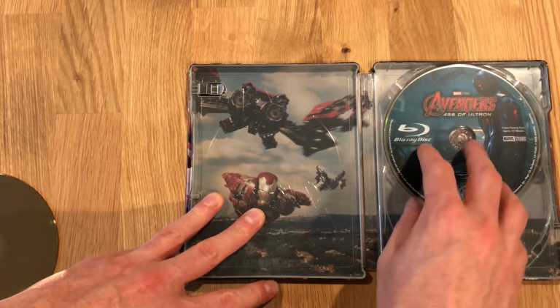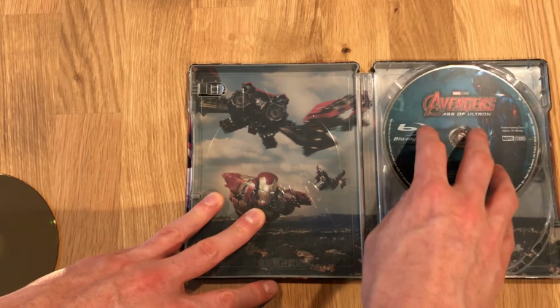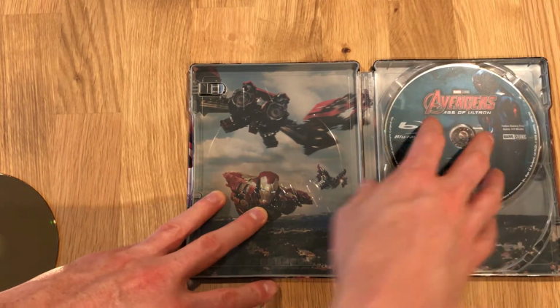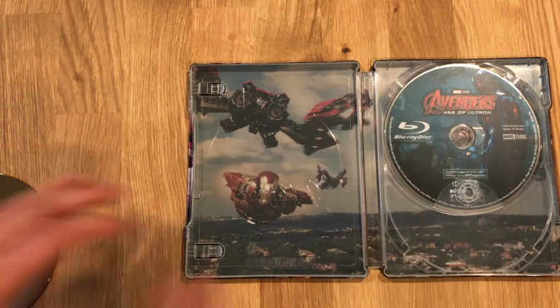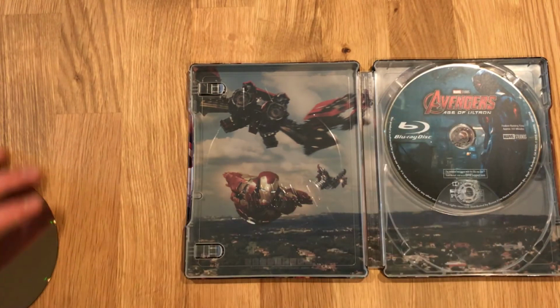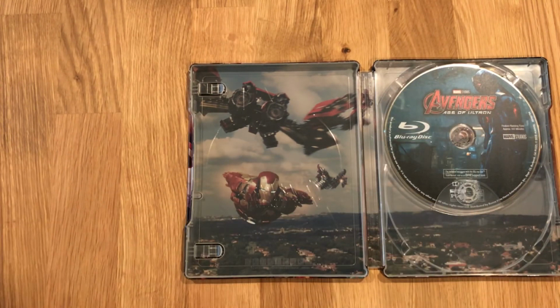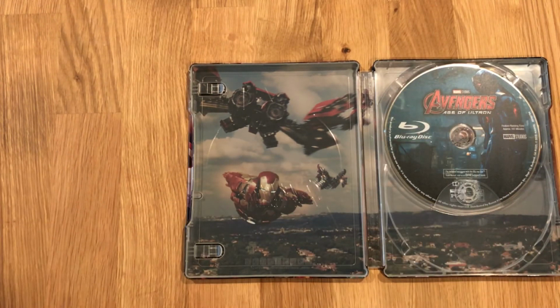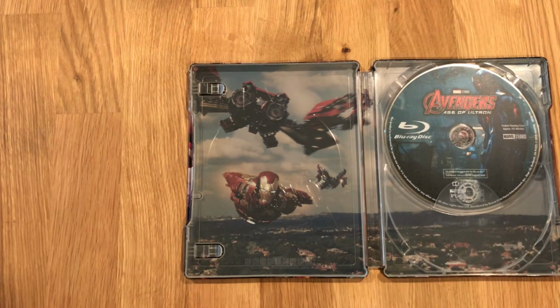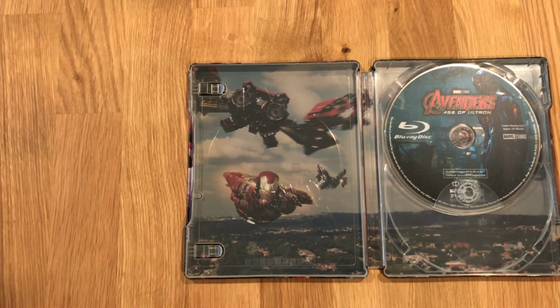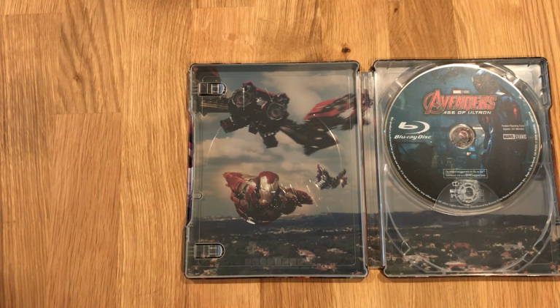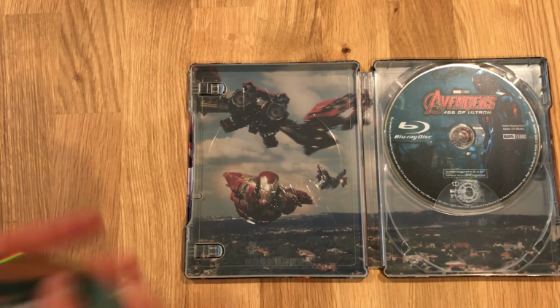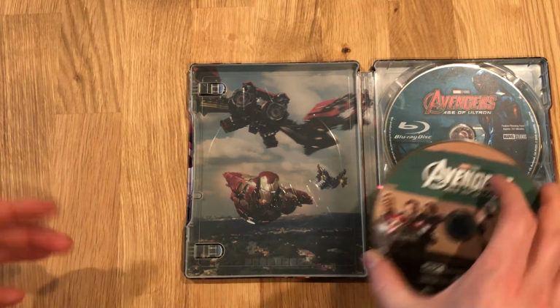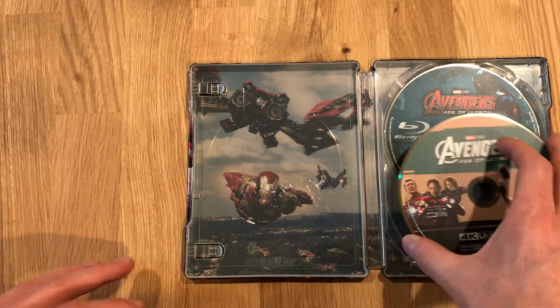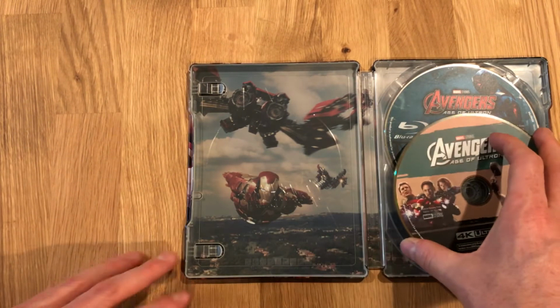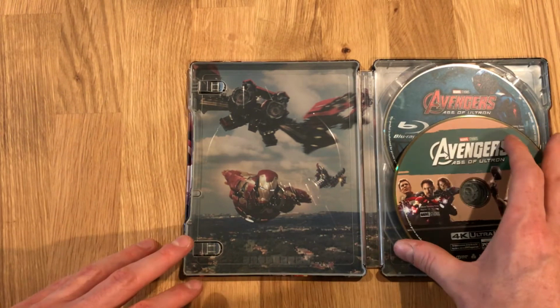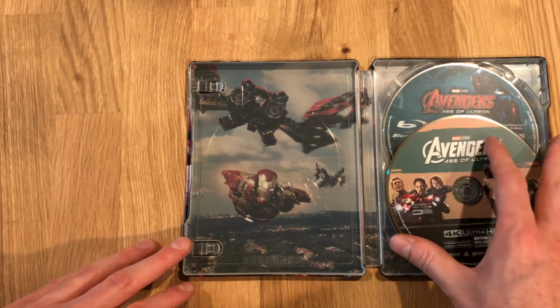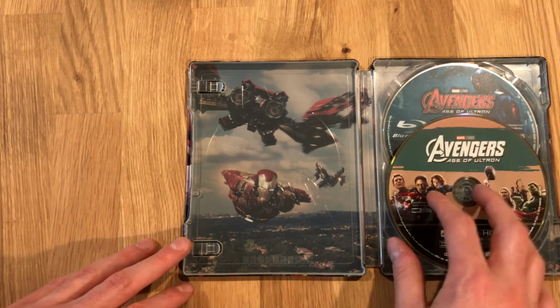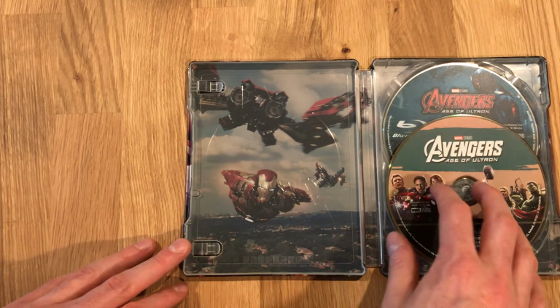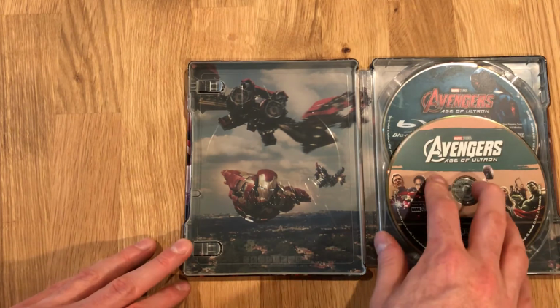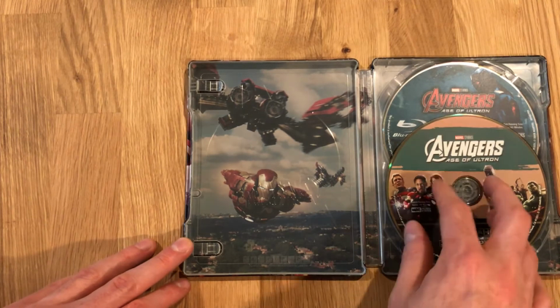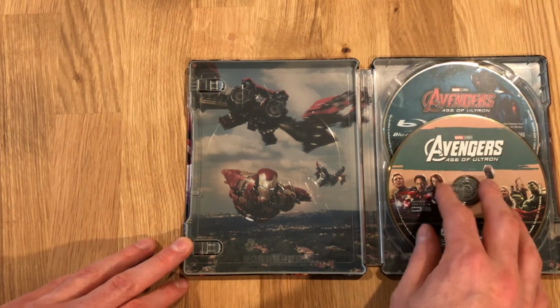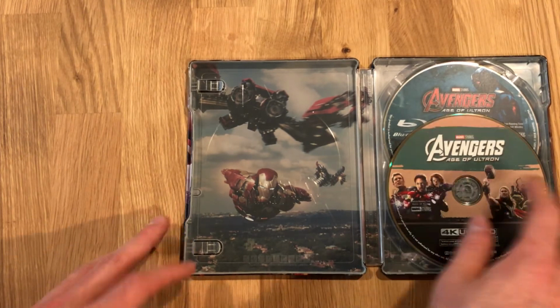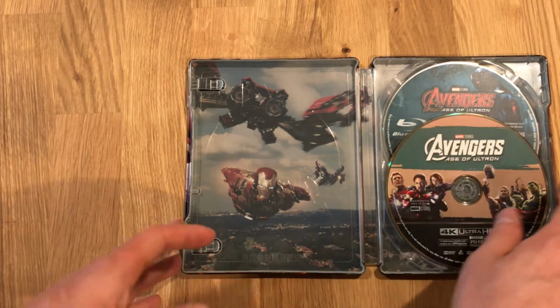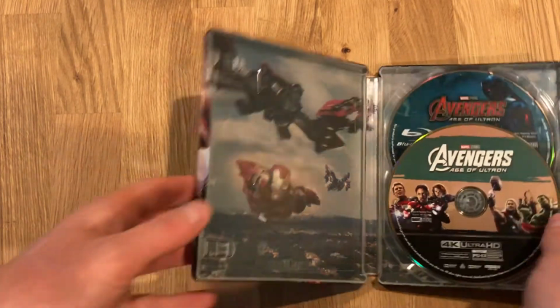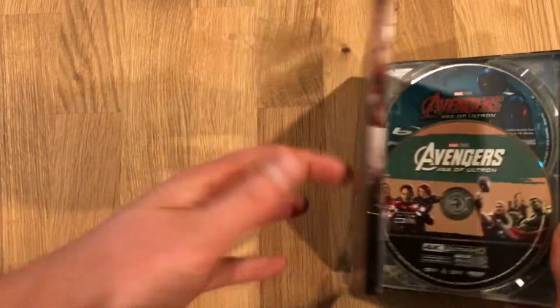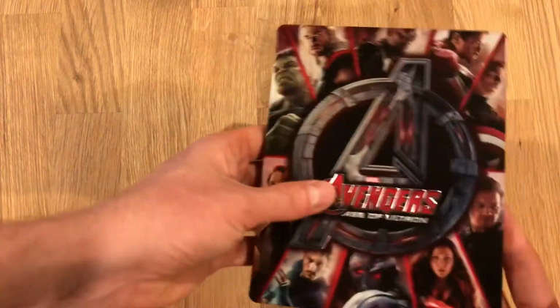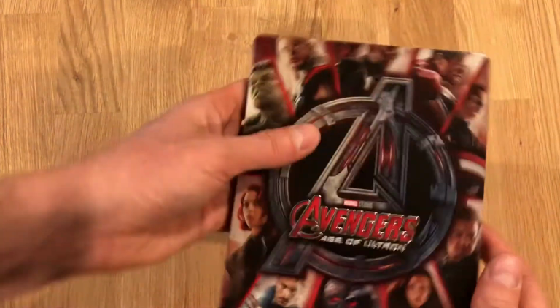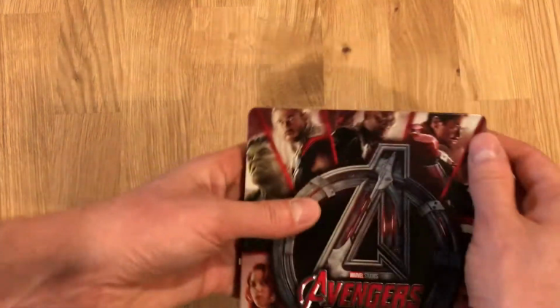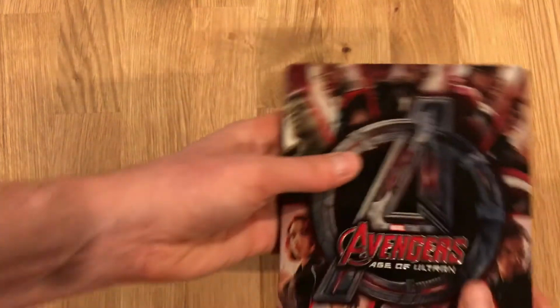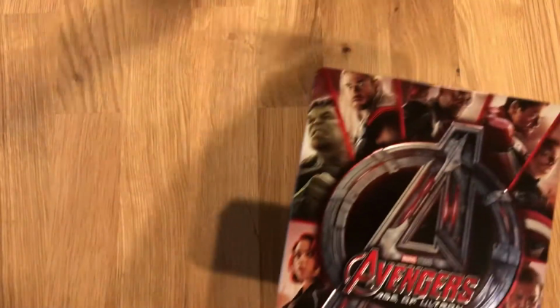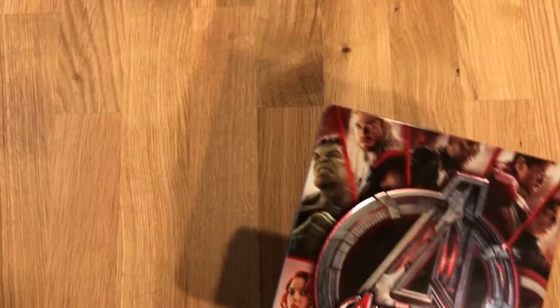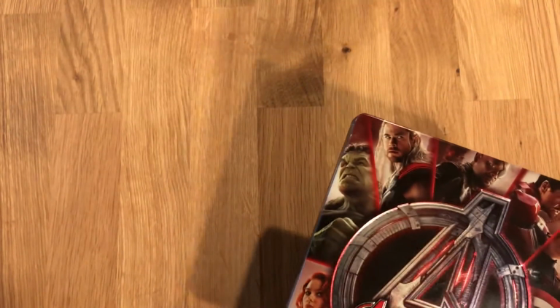Looks like a solid release as far as these go. And there you have it — 4K Avengers: Age of Ultron.